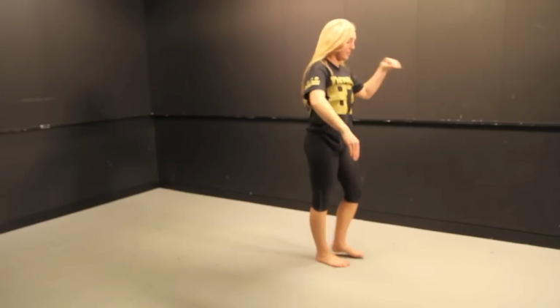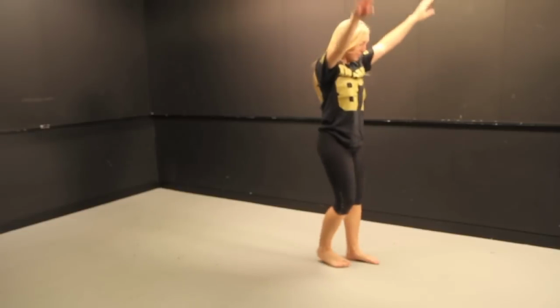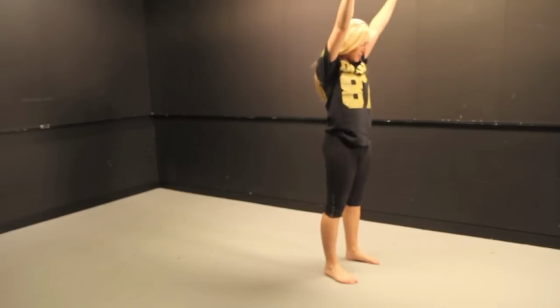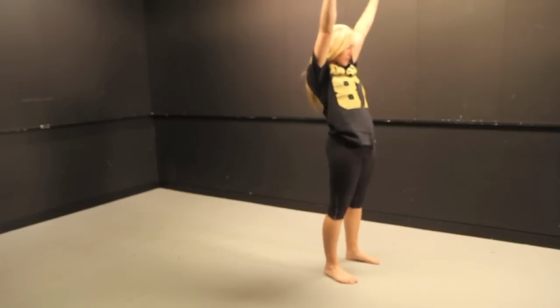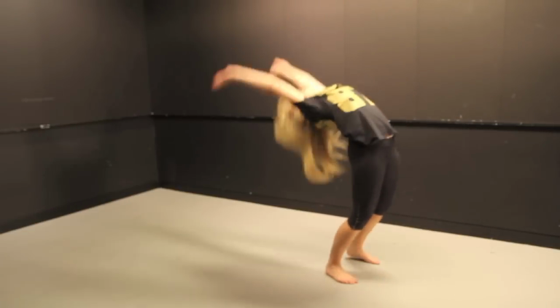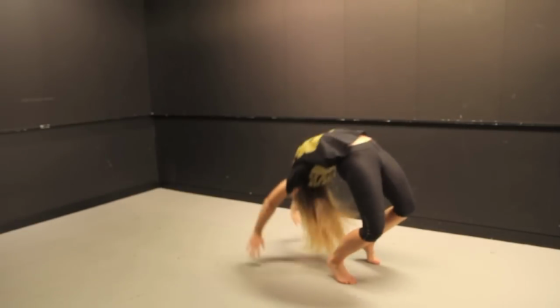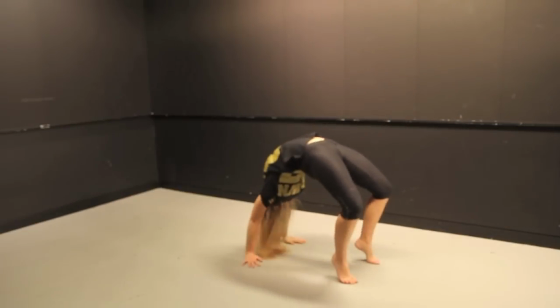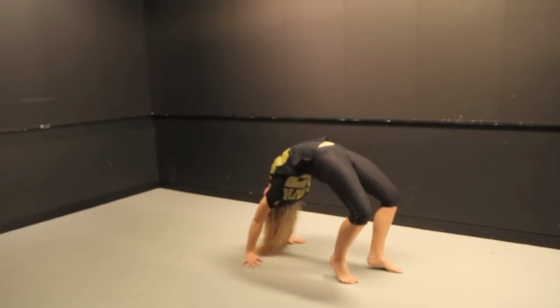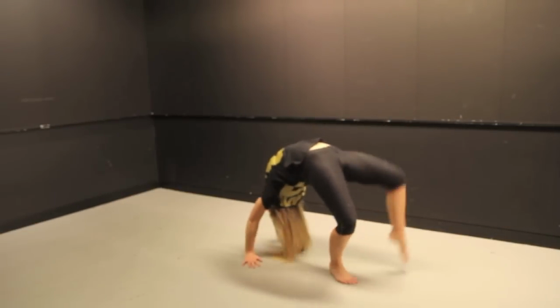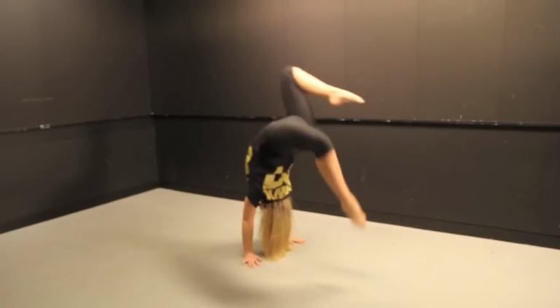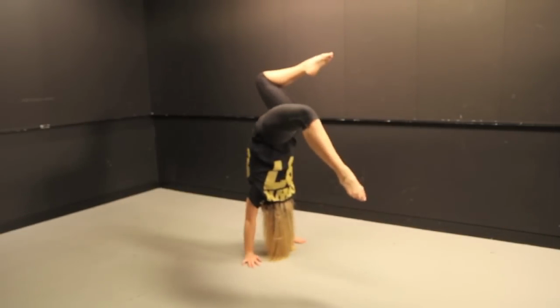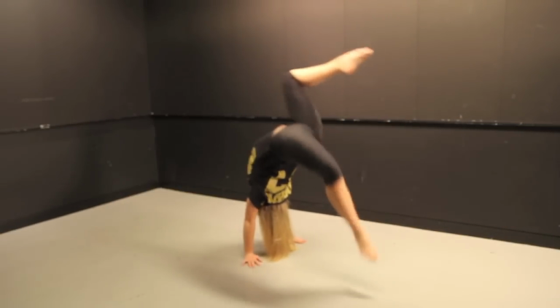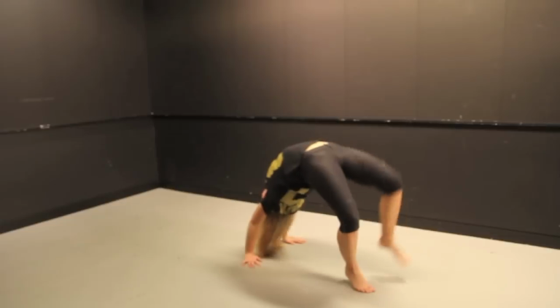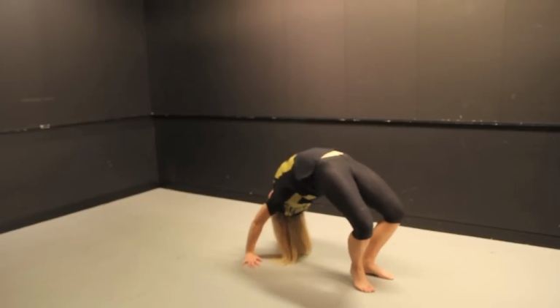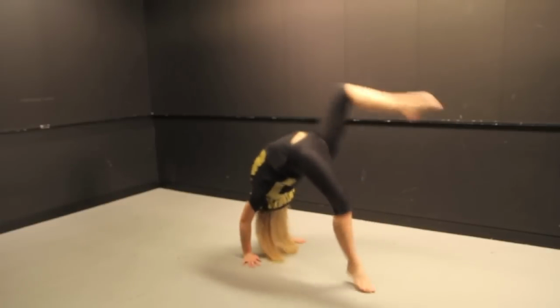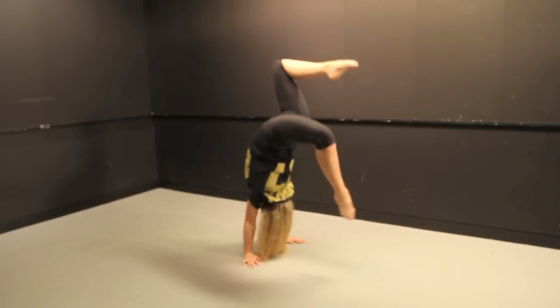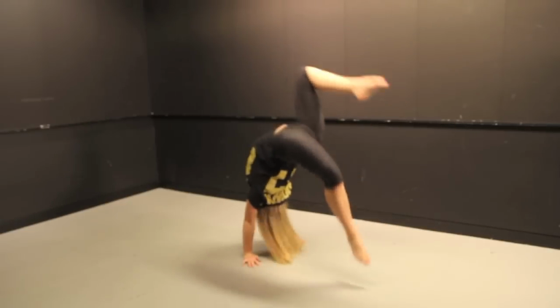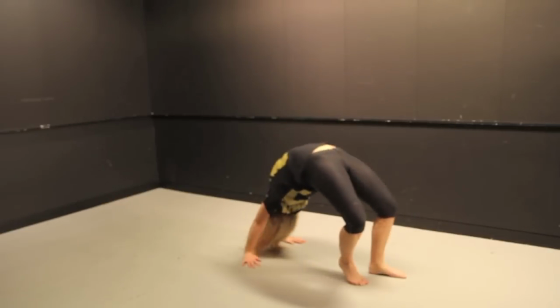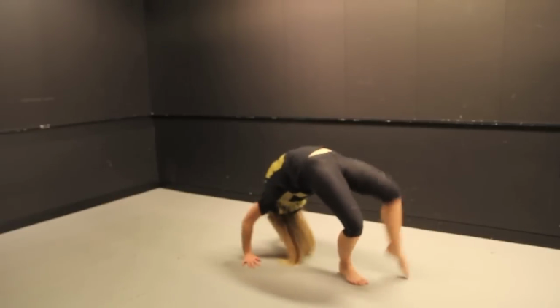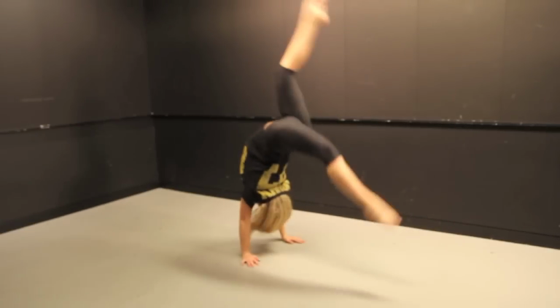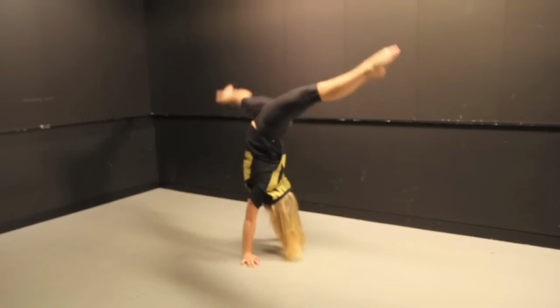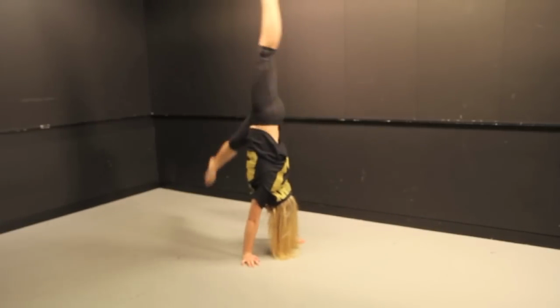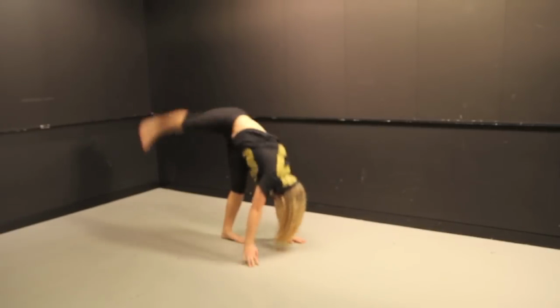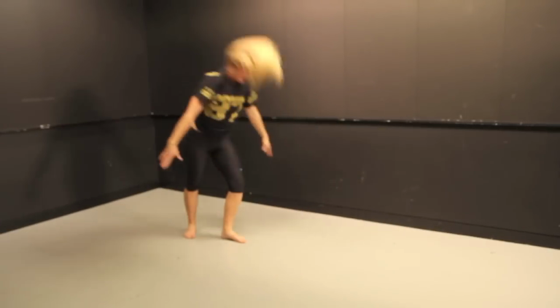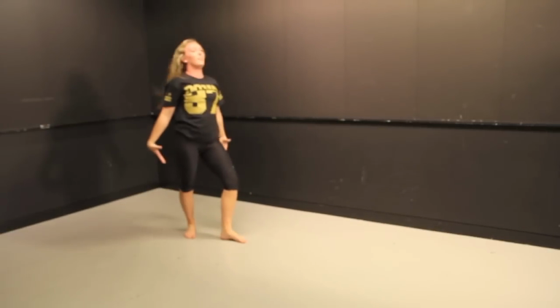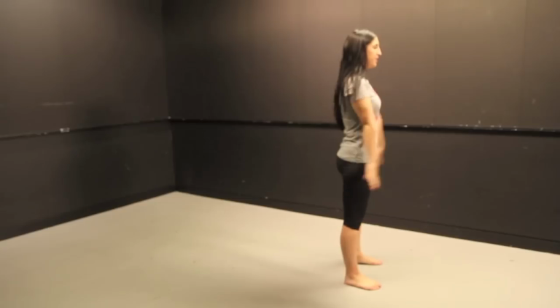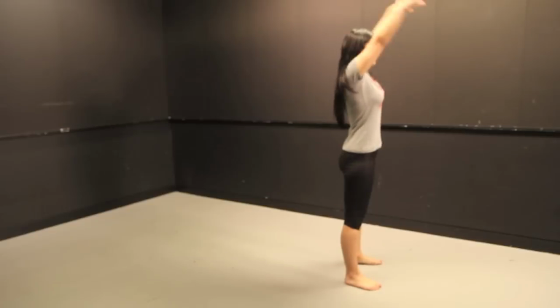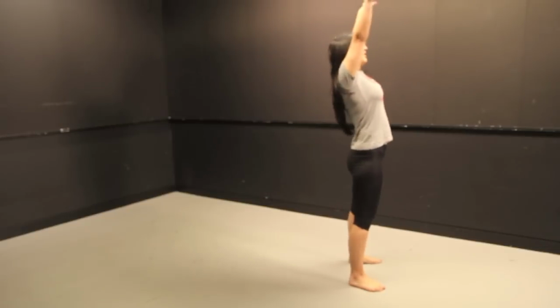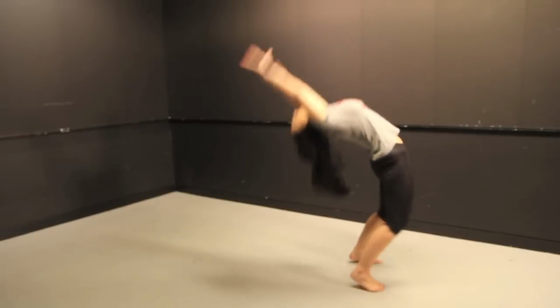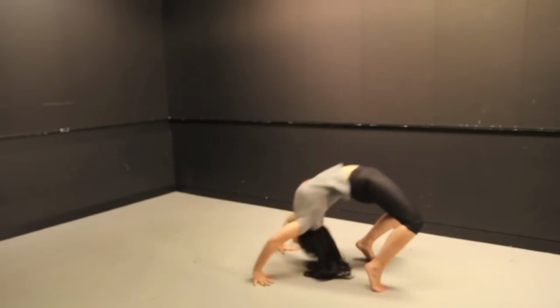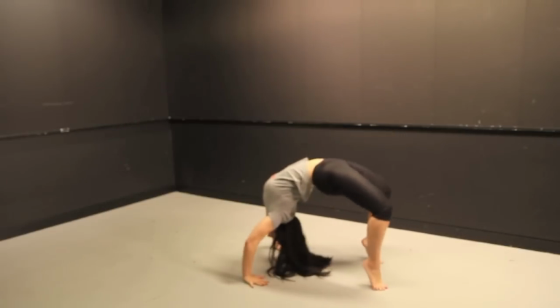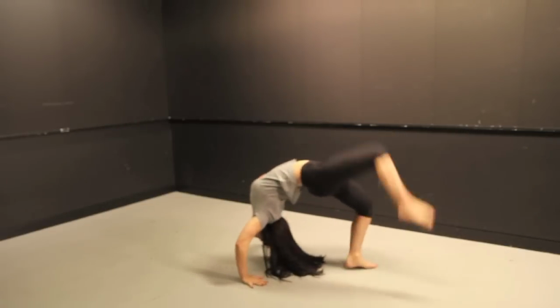Now, the kickover is the trick to getting your walkover. It requires a lot of power and confidence. Start by pushing off on one leg to progress to getting your kickover. By practicing this regularly, you'll be getting your kickover in no time.